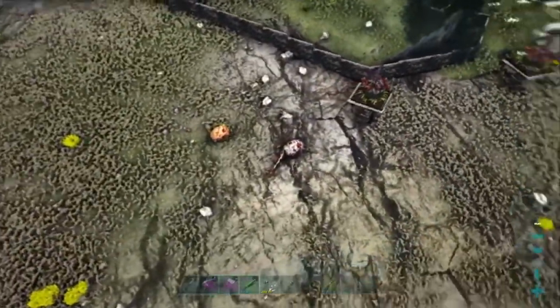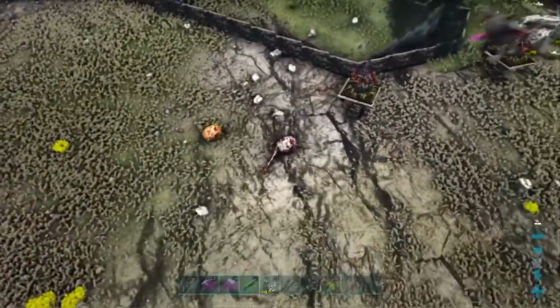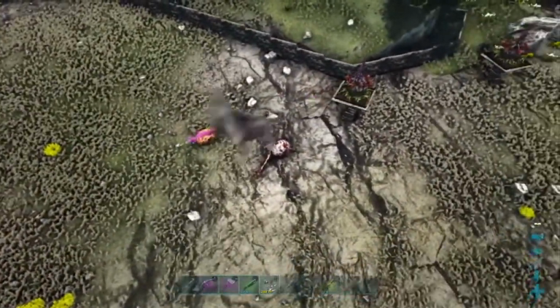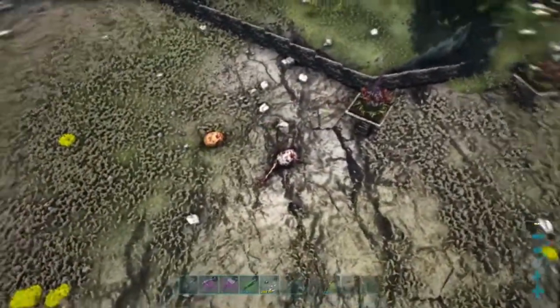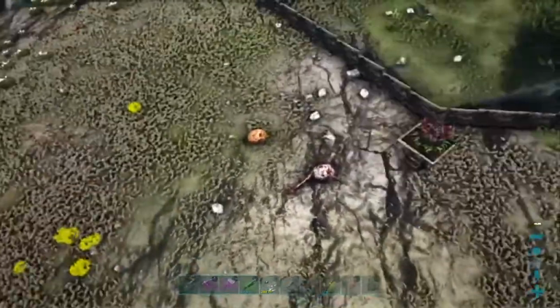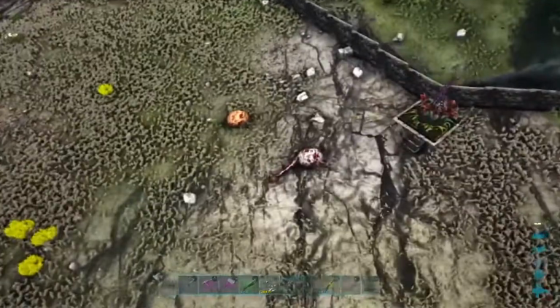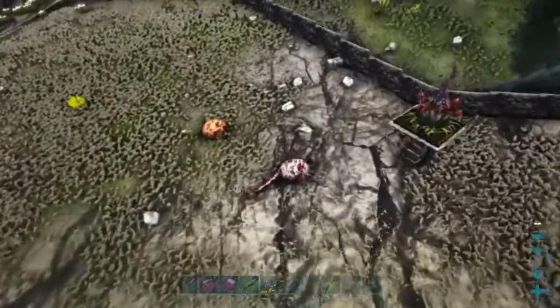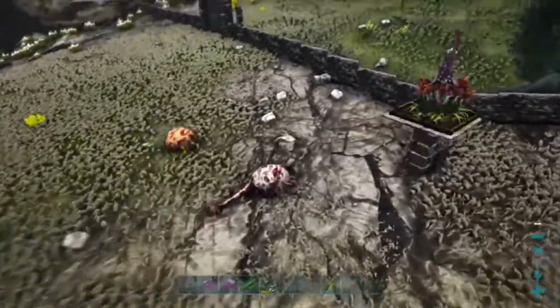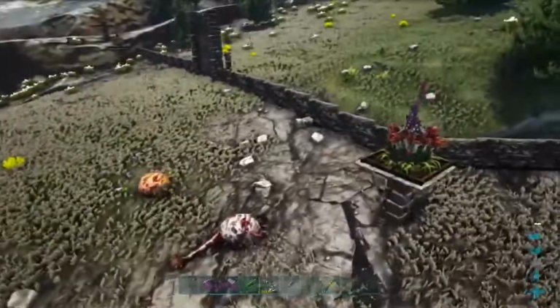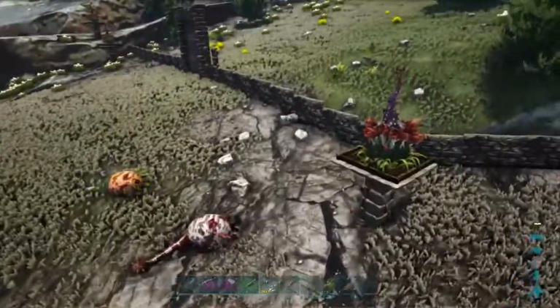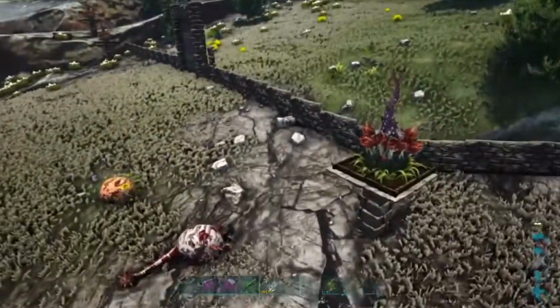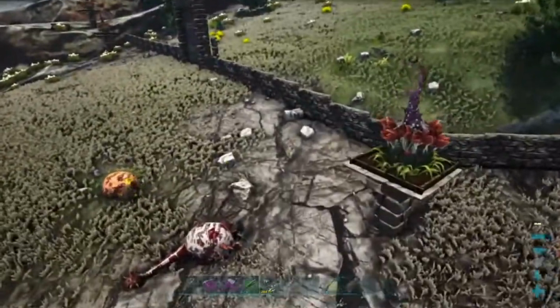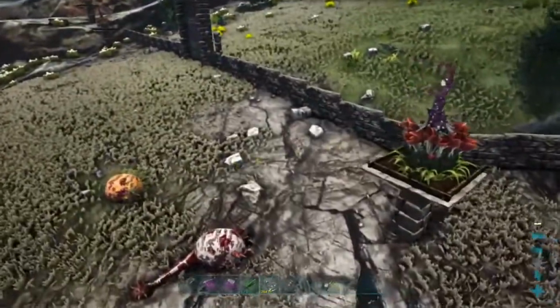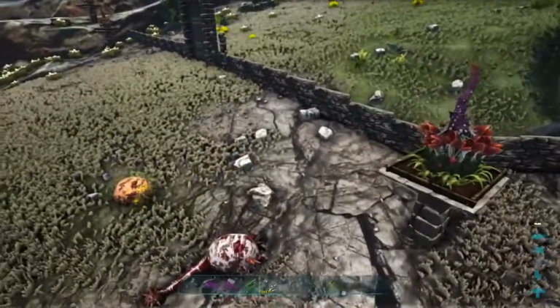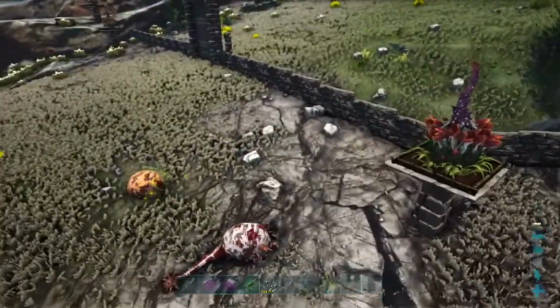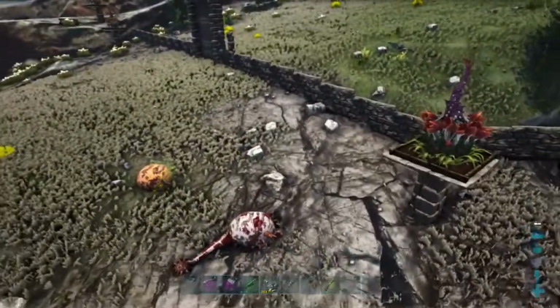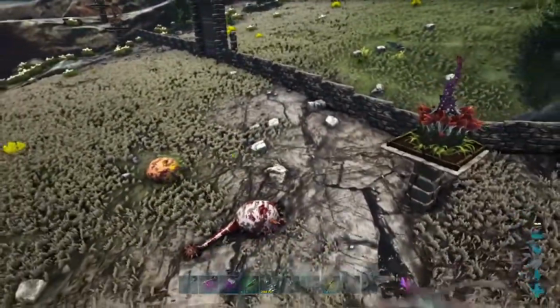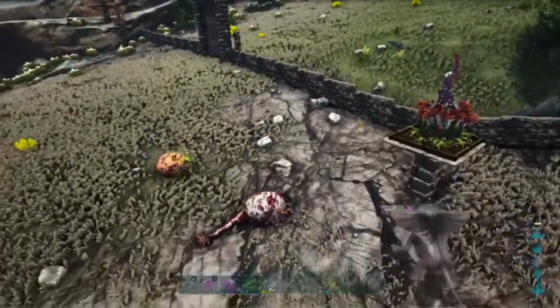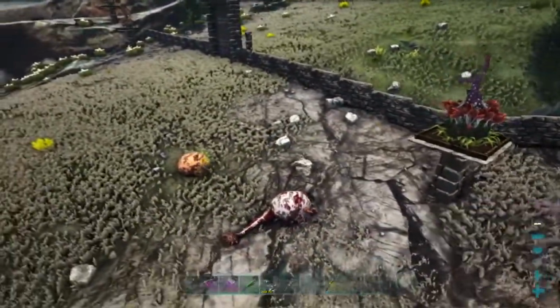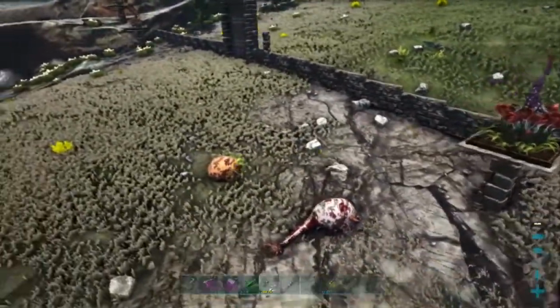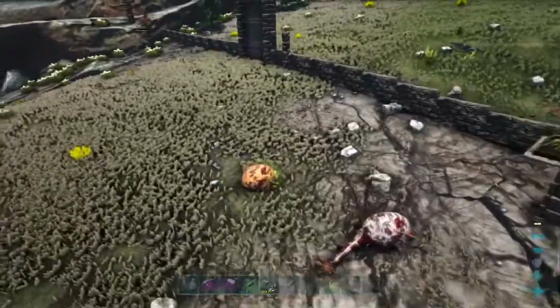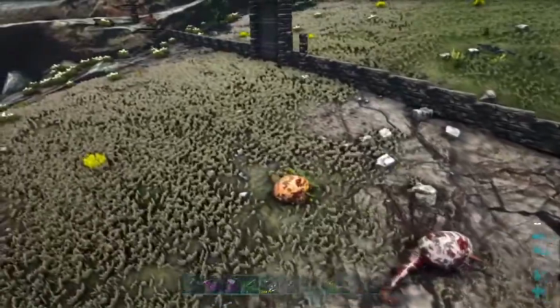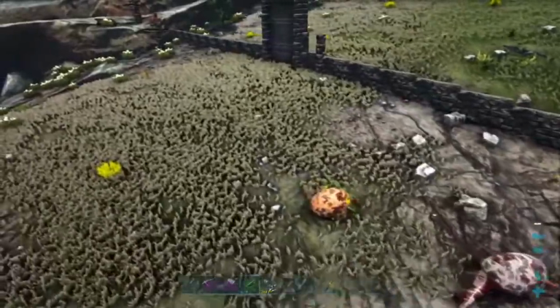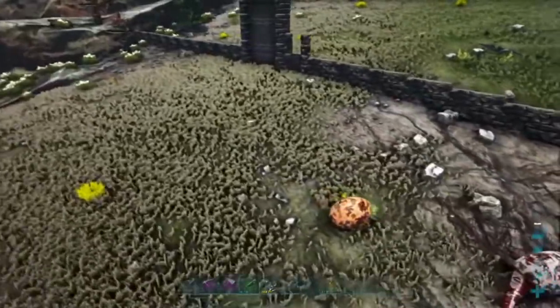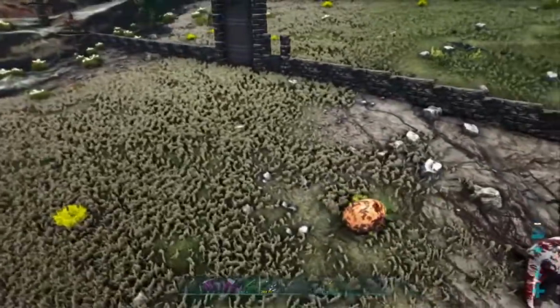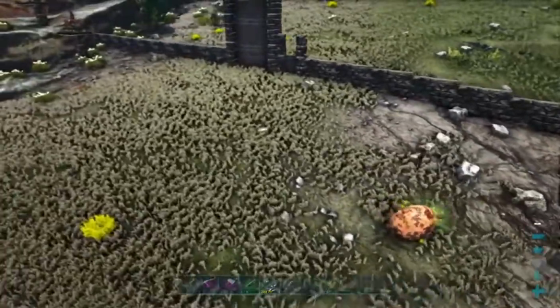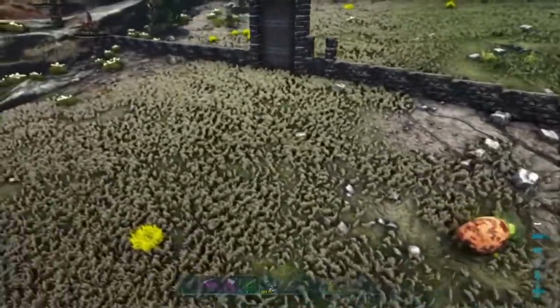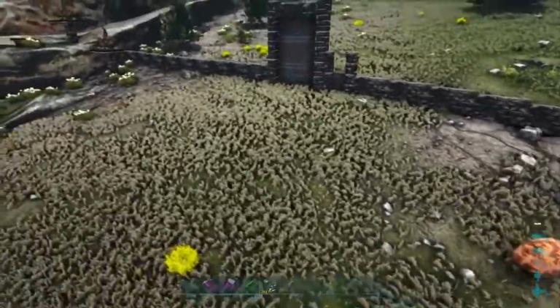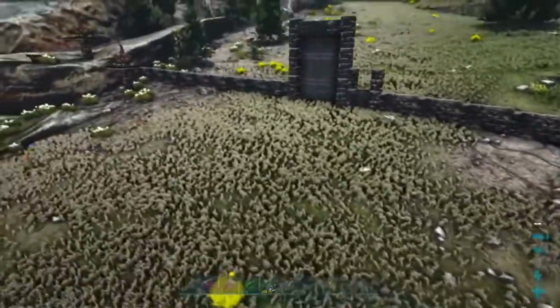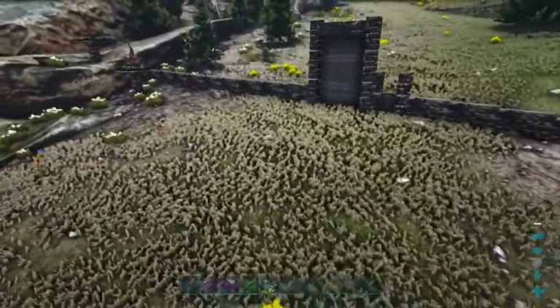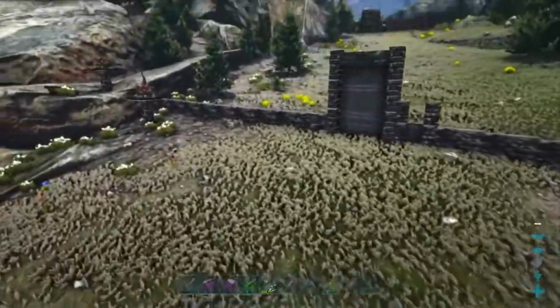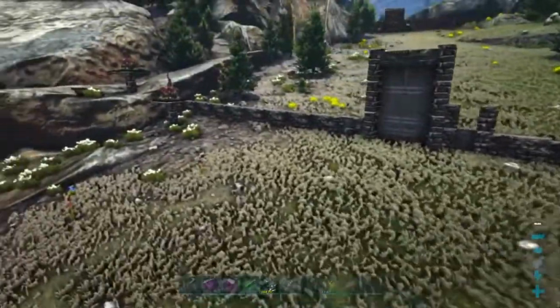Place Plant Species X around your base, along your walls, on your roof, on your raft, or use it to set up a trap for unsuspecting players or dinos.